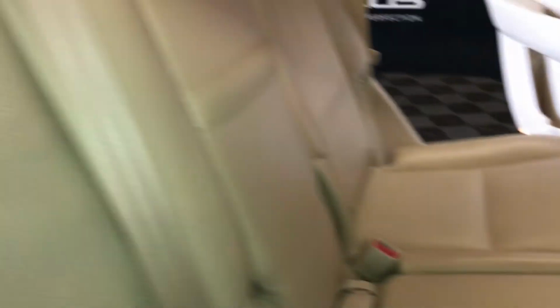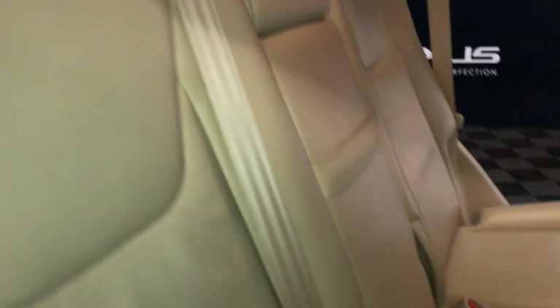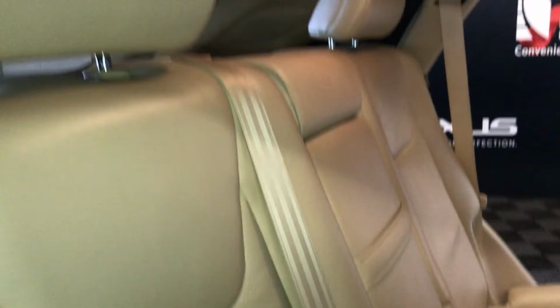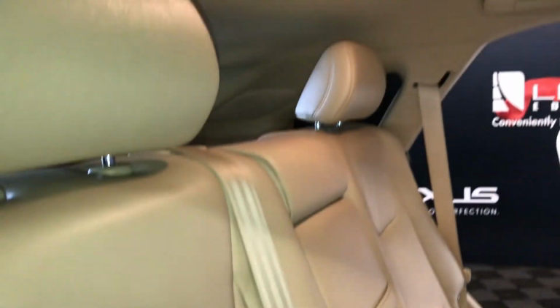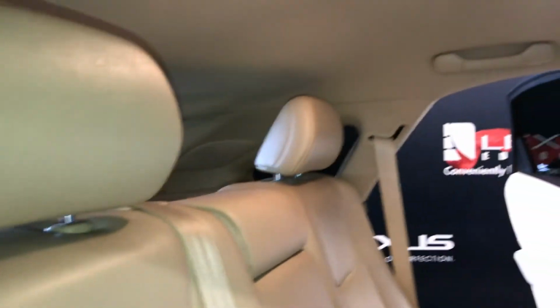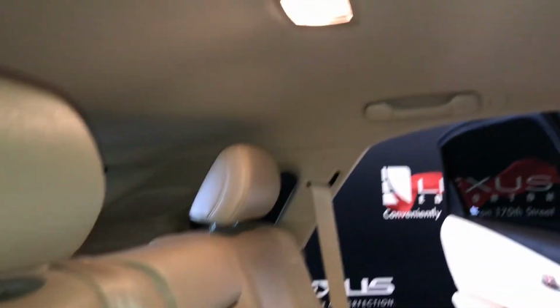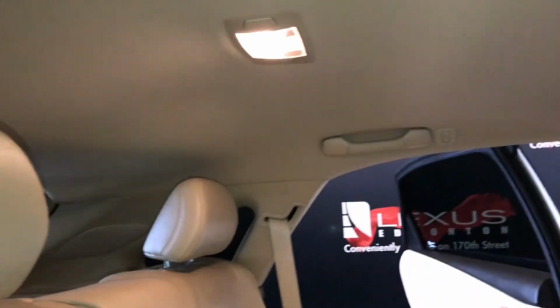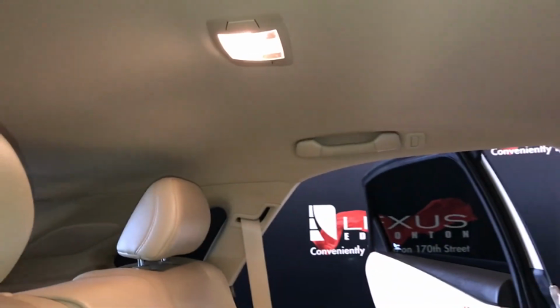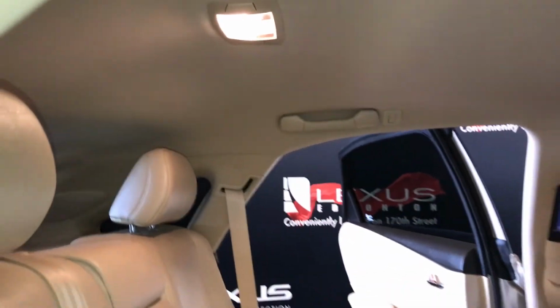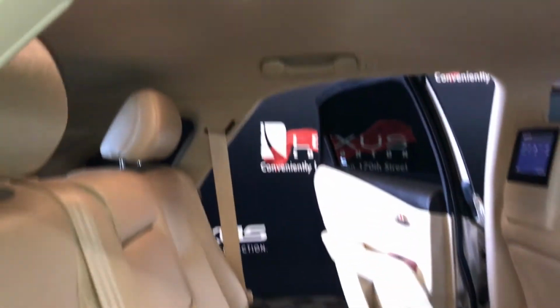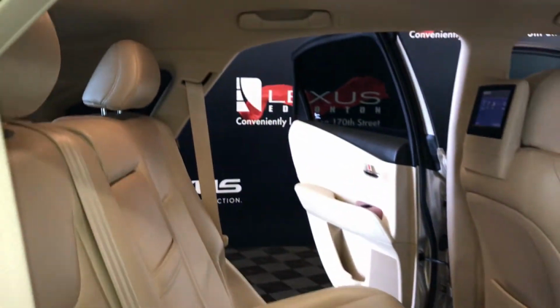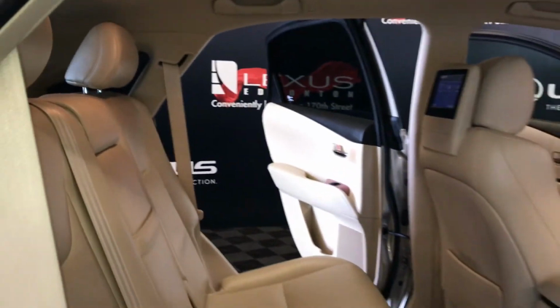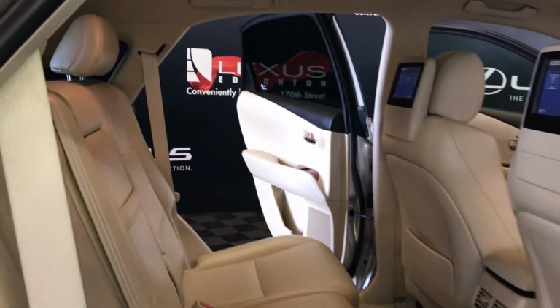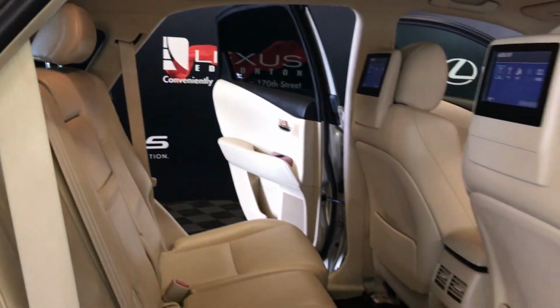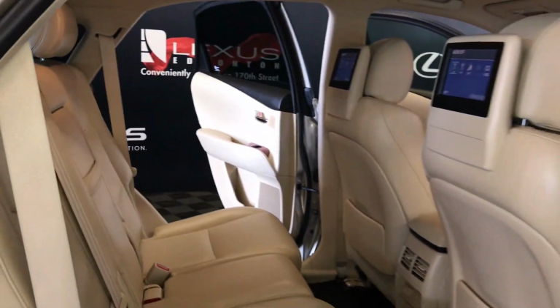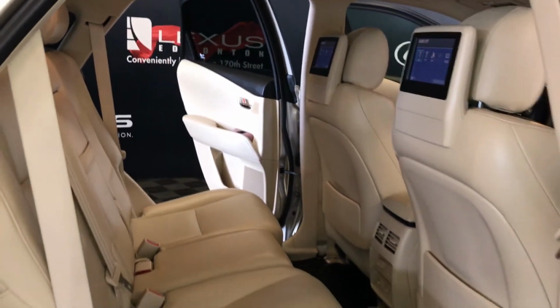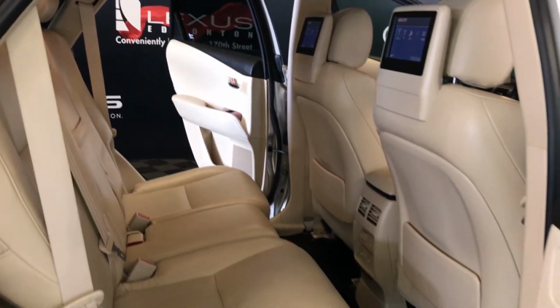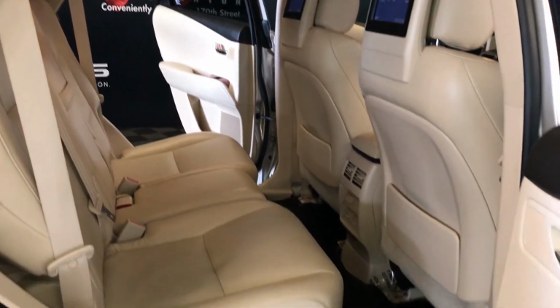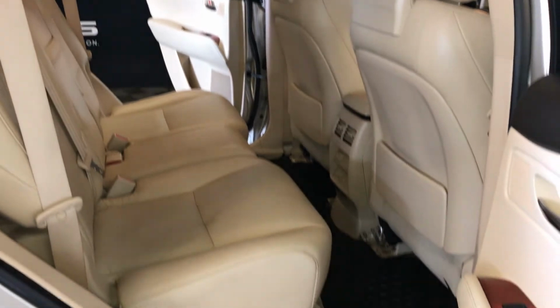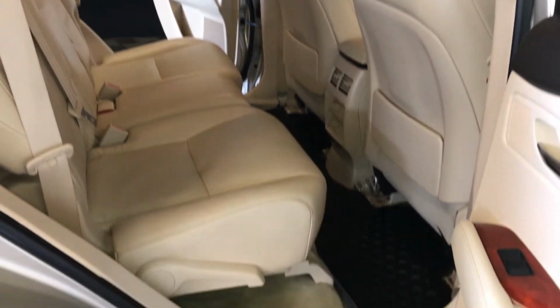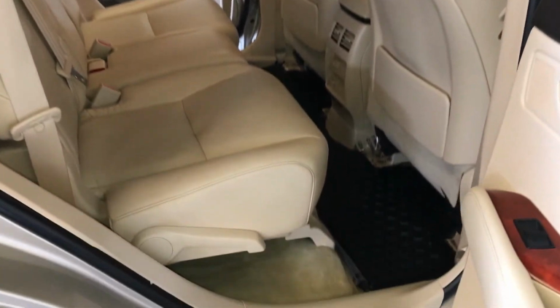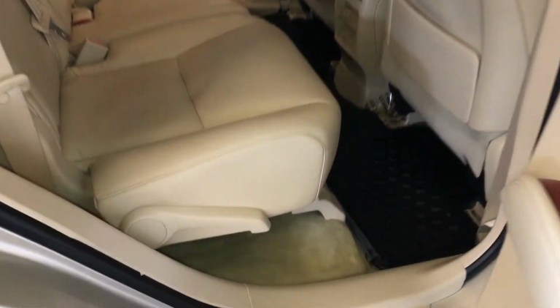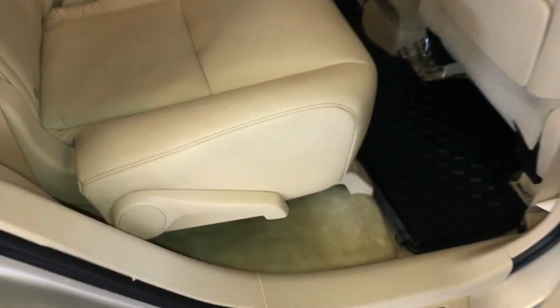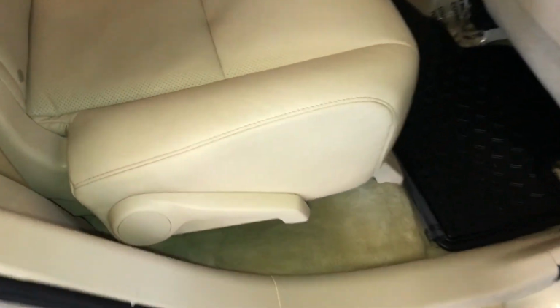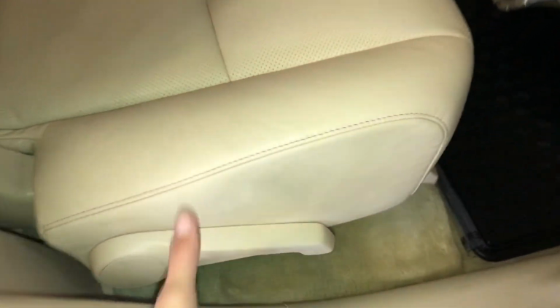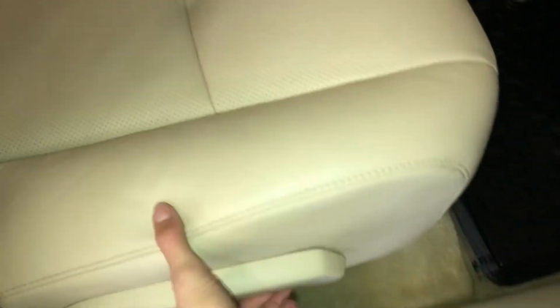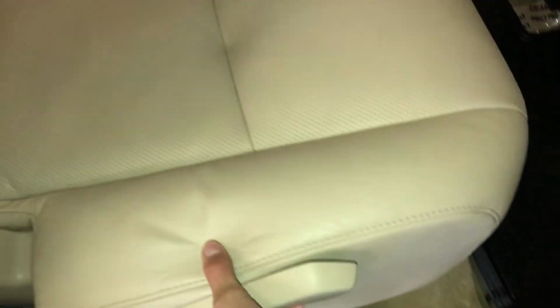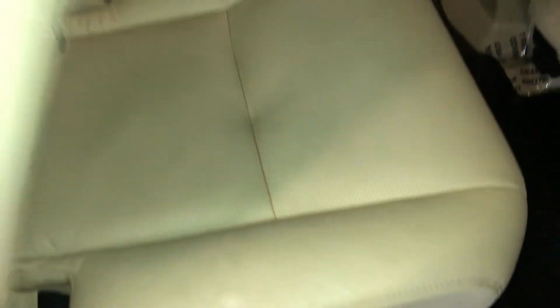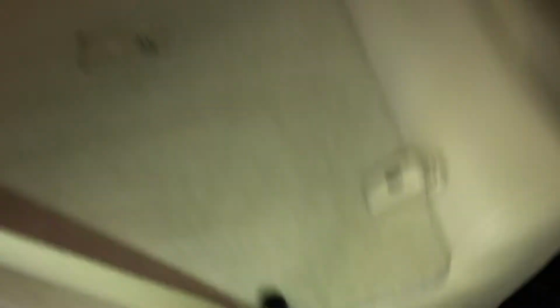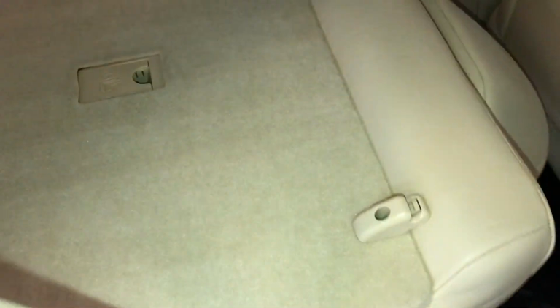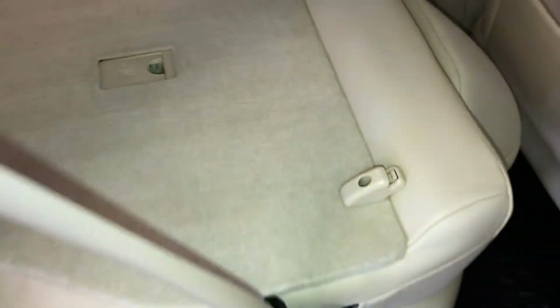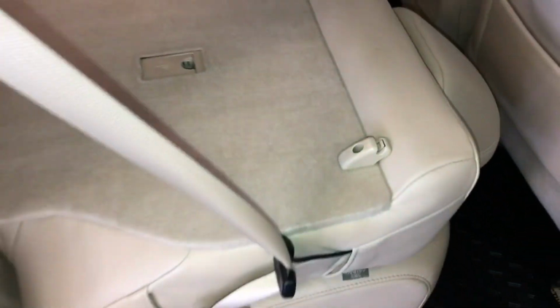Curtain and side-impact airbags, overhead handles, hooks and lighting, slider bars underneath the seats to swing them forward and backward, and levers on the sides for recline or to fold them flat down.